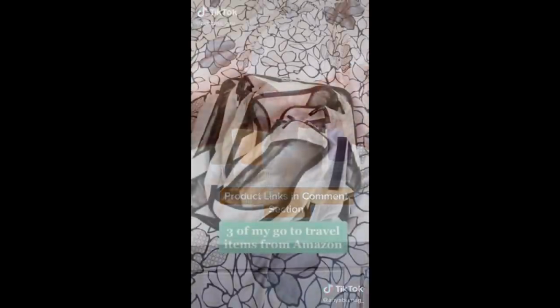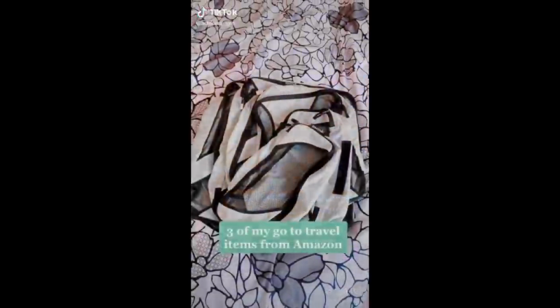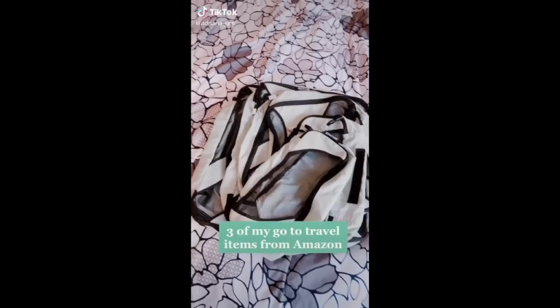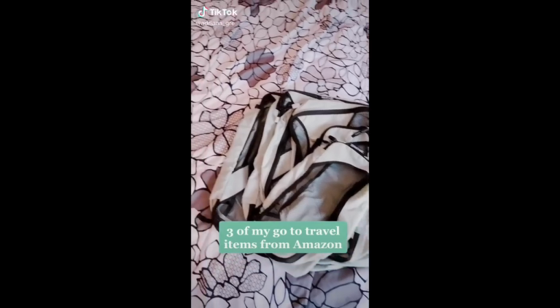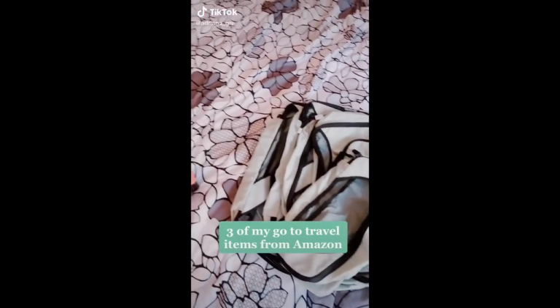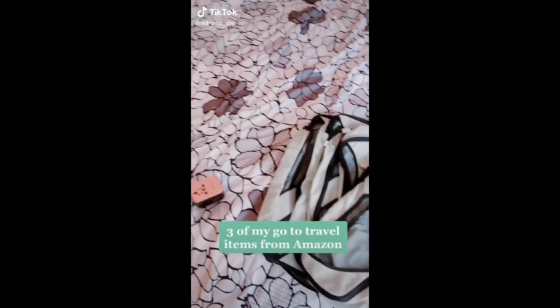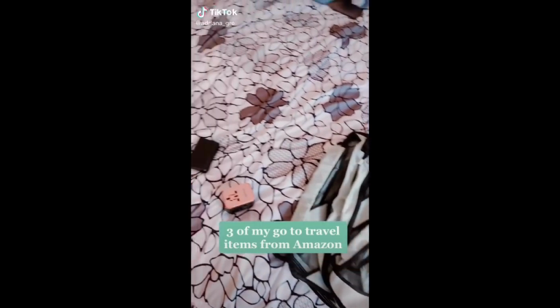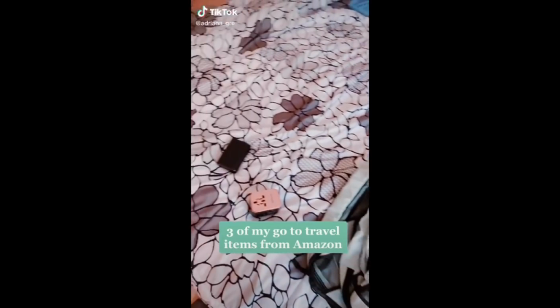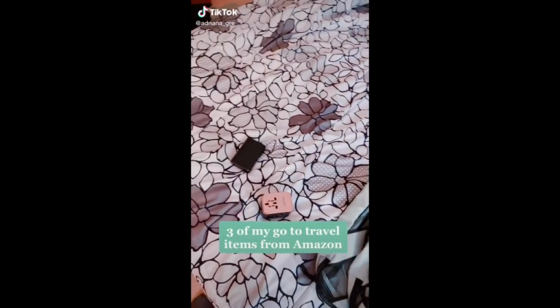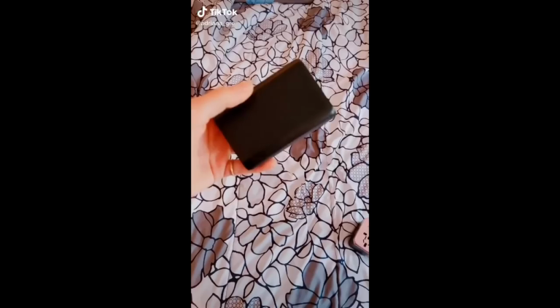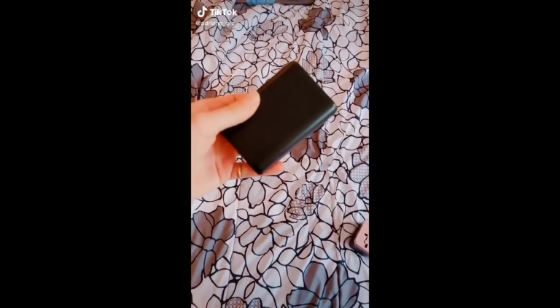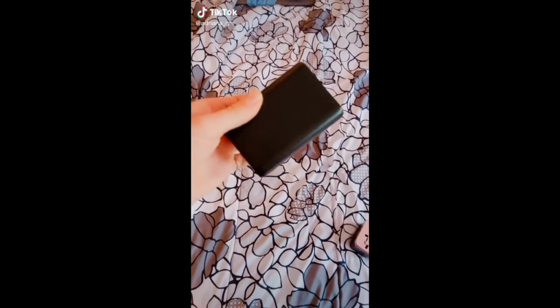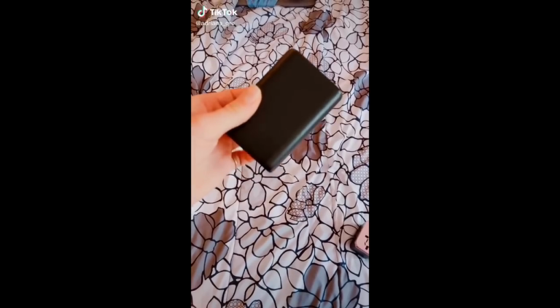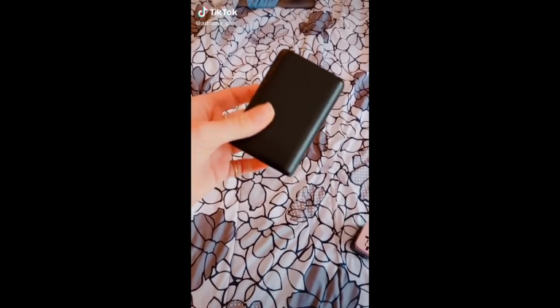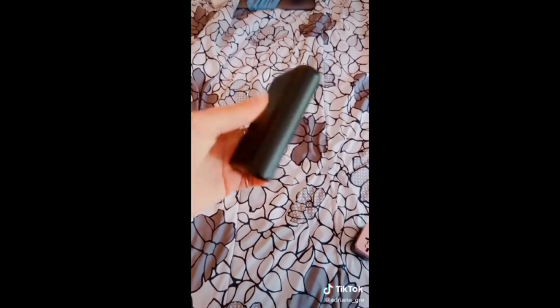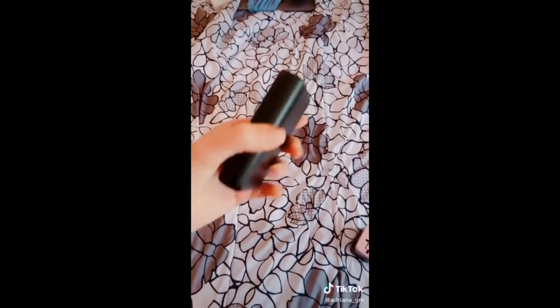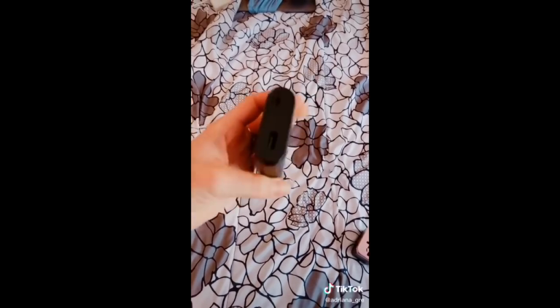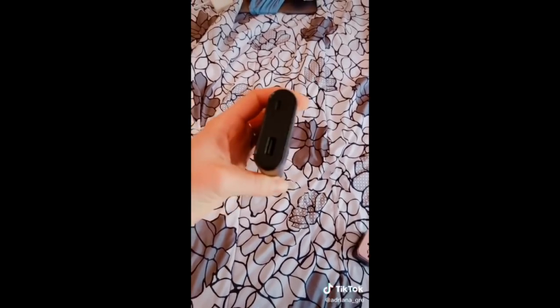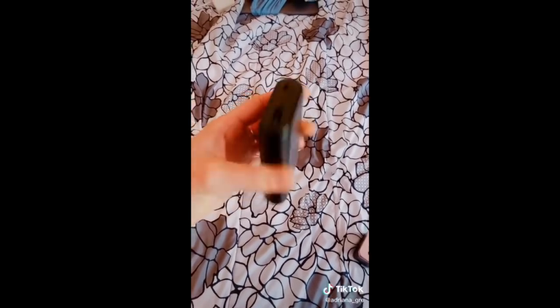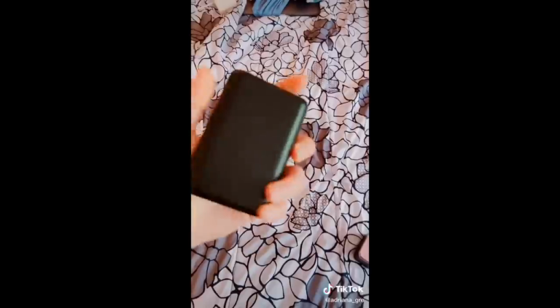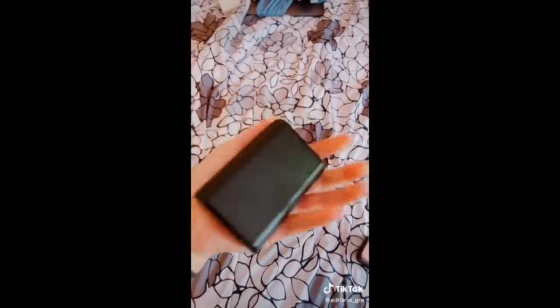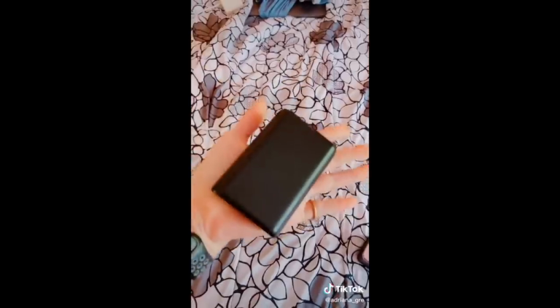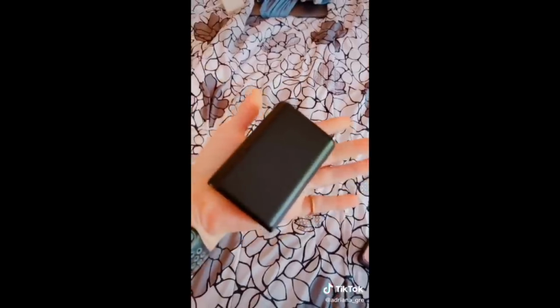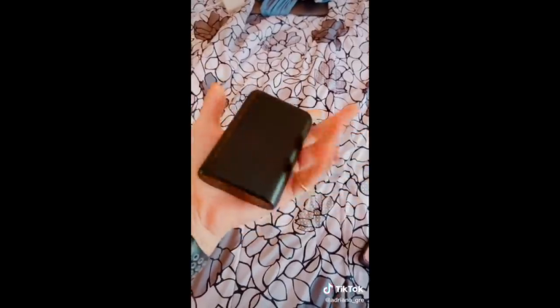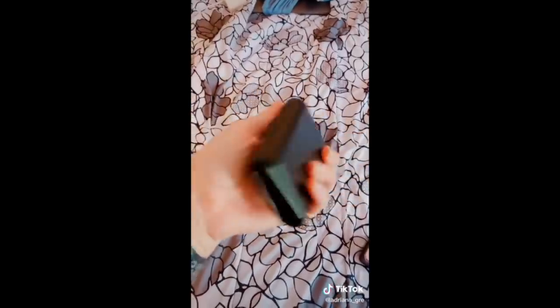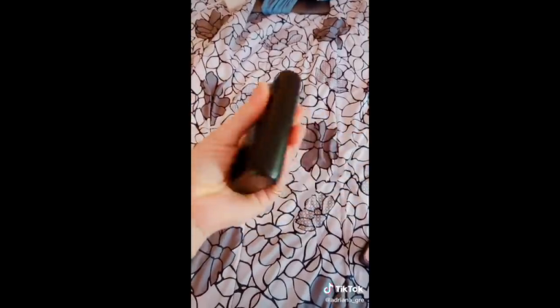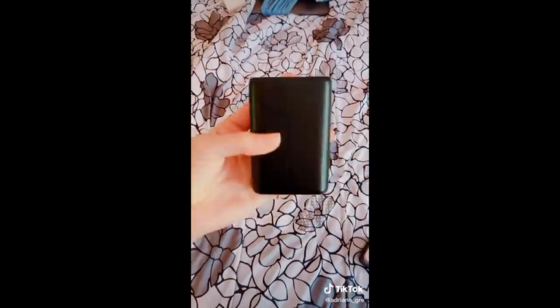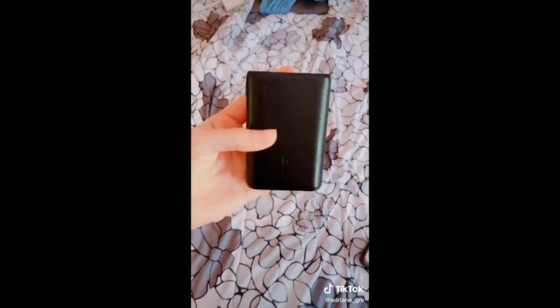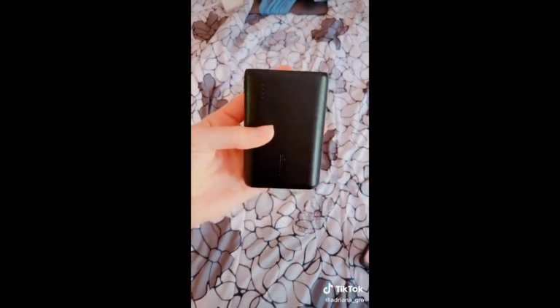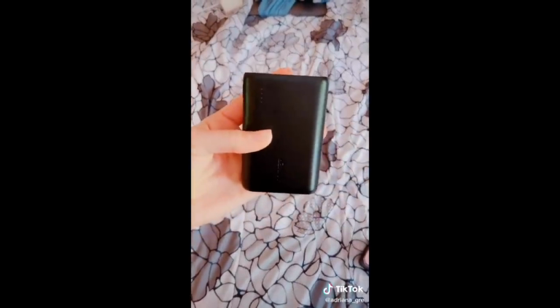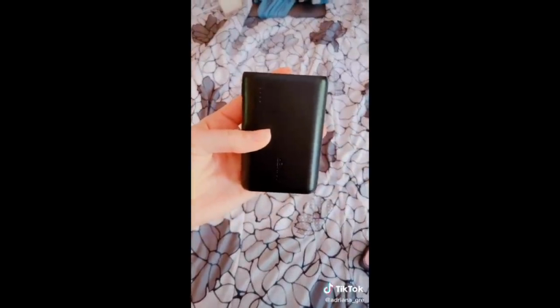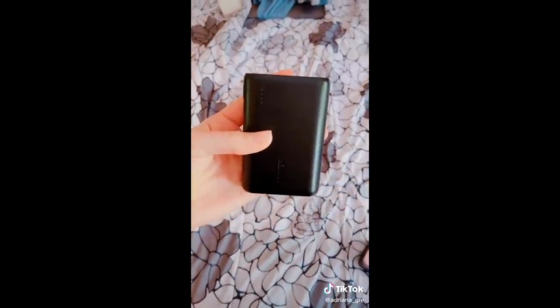Here are three of my must-have travel items from Amazon. First, we have this Anker portable charger — it's nice and small and it charges your phone up about four and a half times fully.